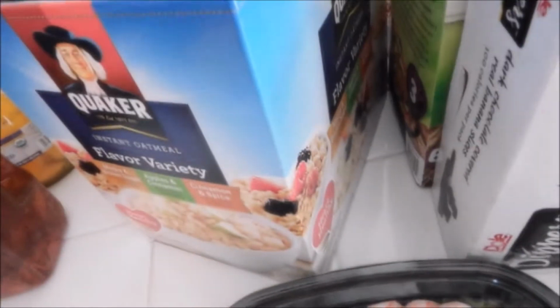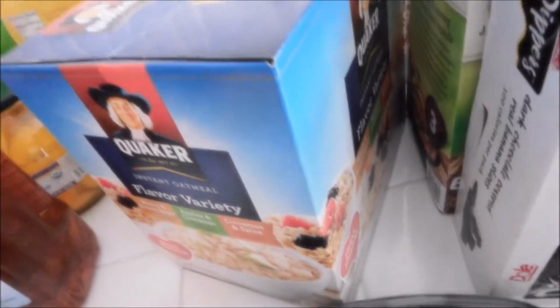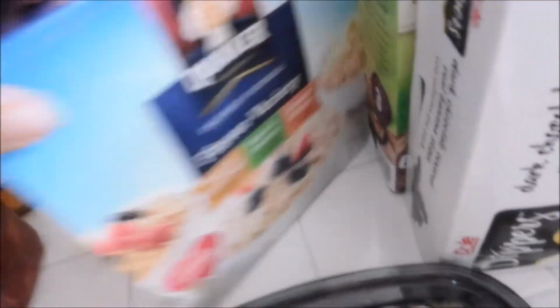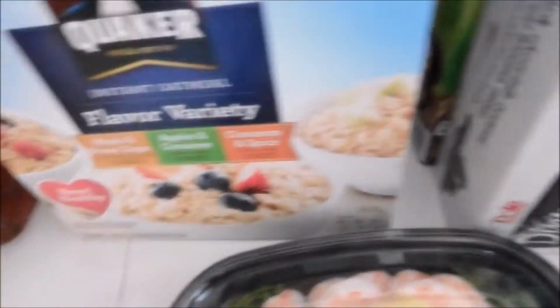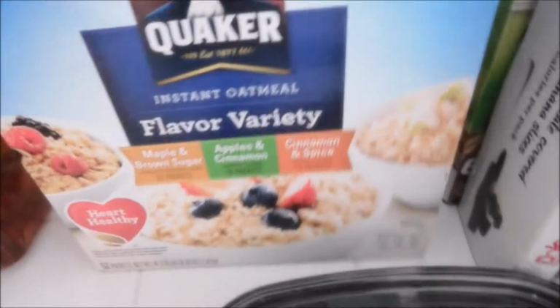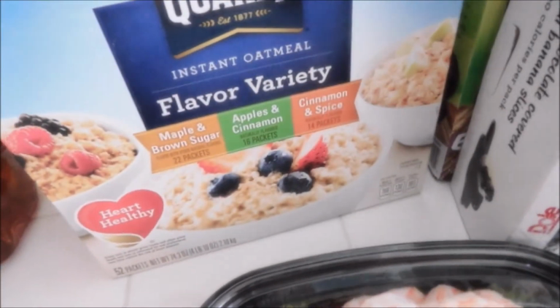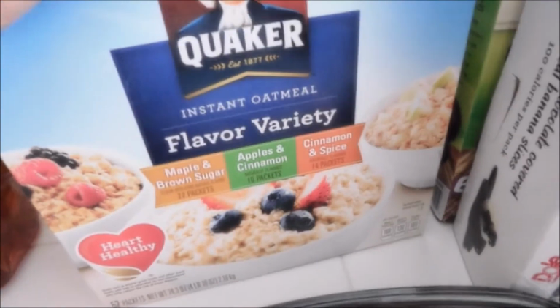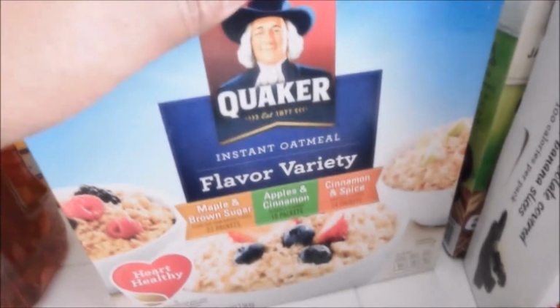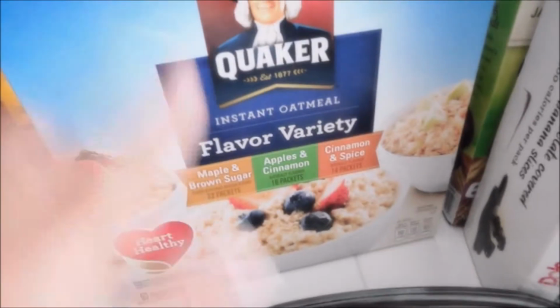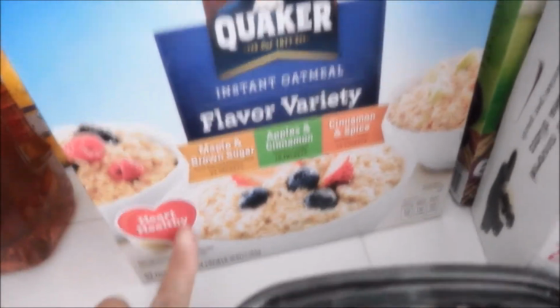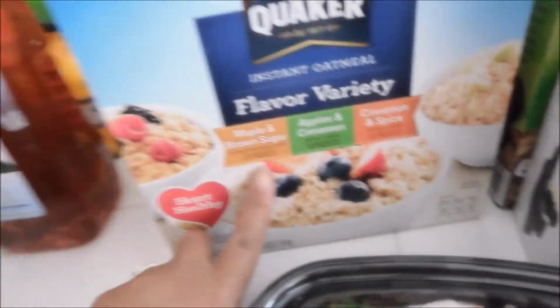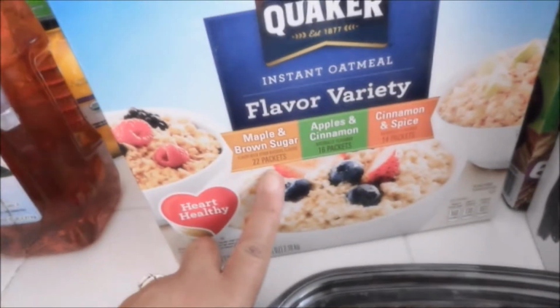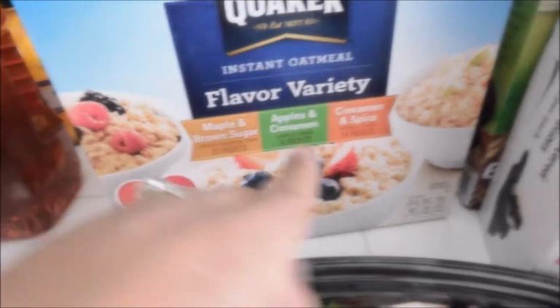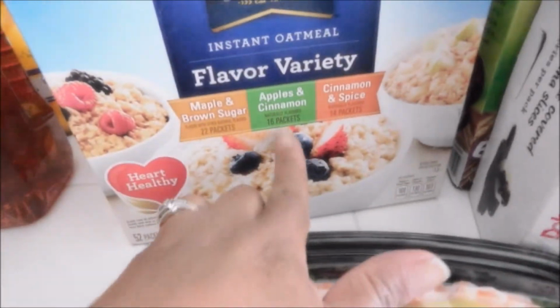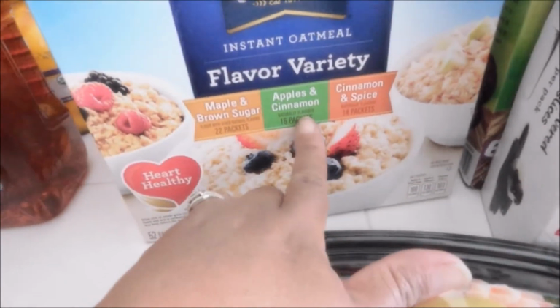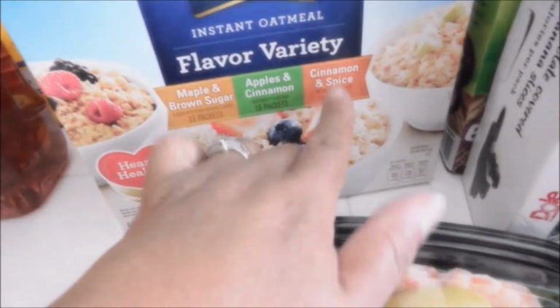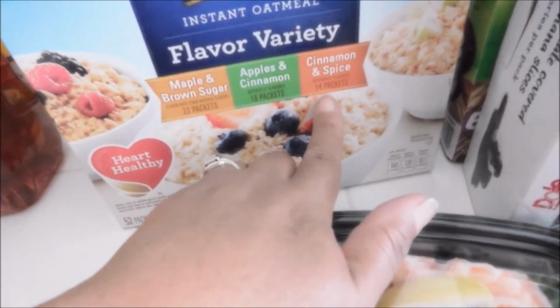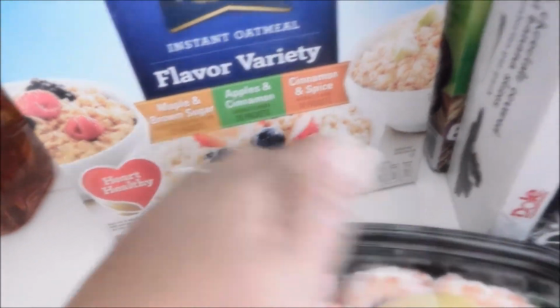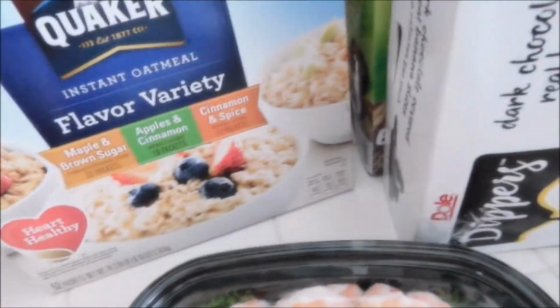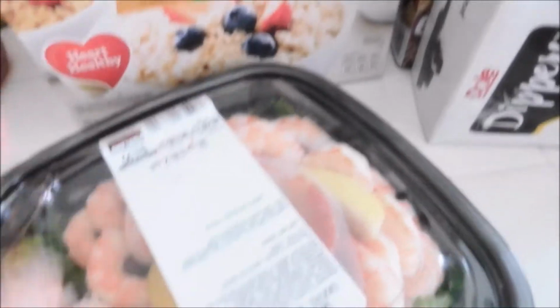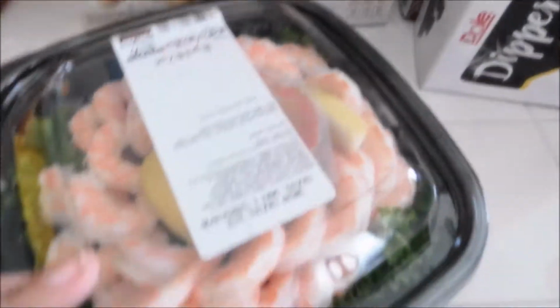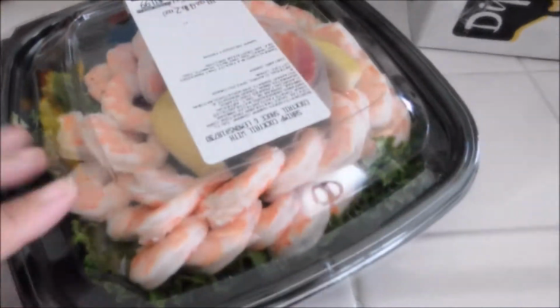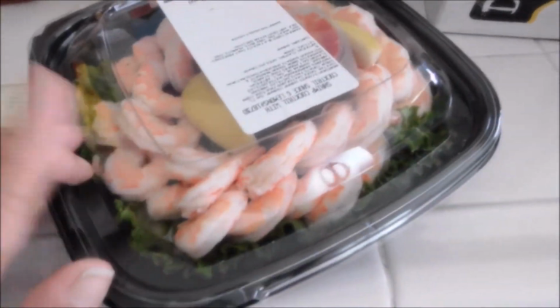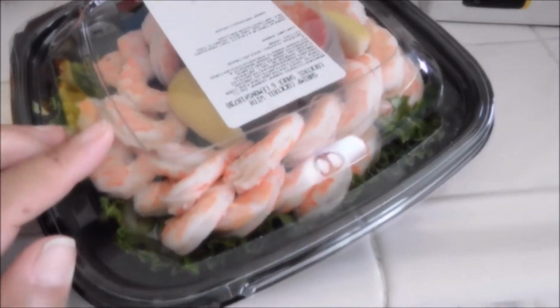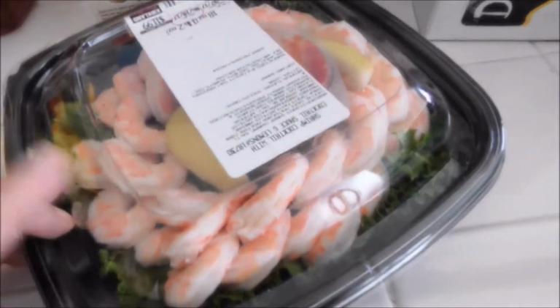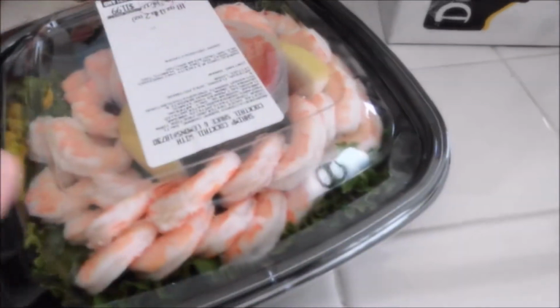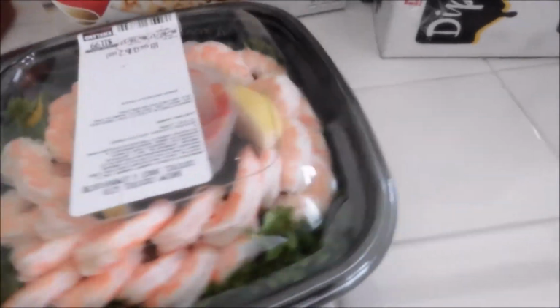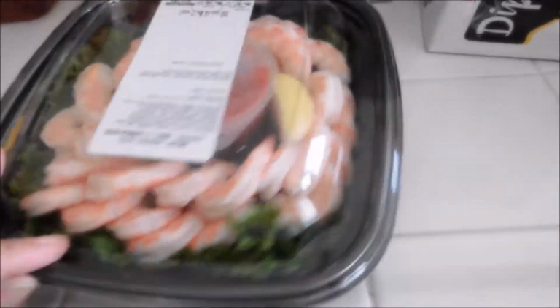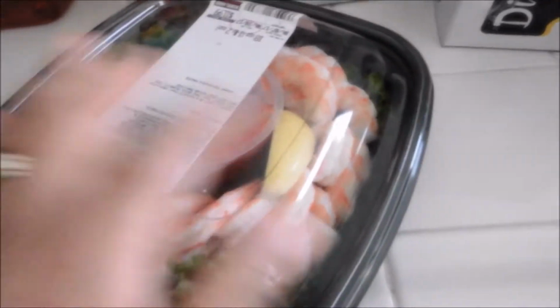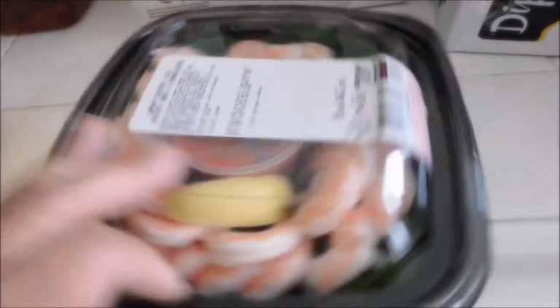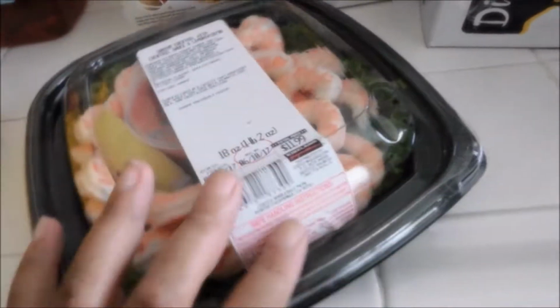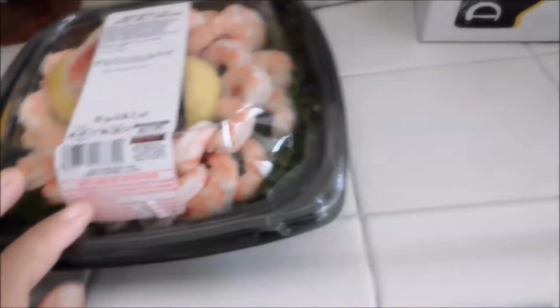I got Miss Jasmine her oatmeal — these are the instant packs with maple brown sugar, apple and cinnamon, and cinnamon and spice. And this one is just for me: some shrimp cocktail because I was craving it.